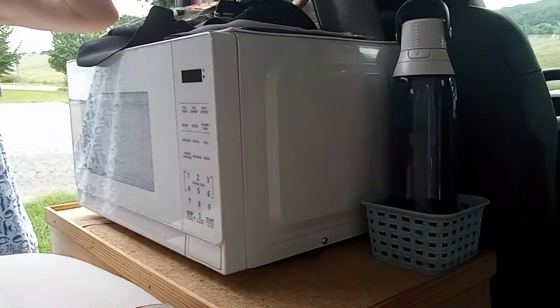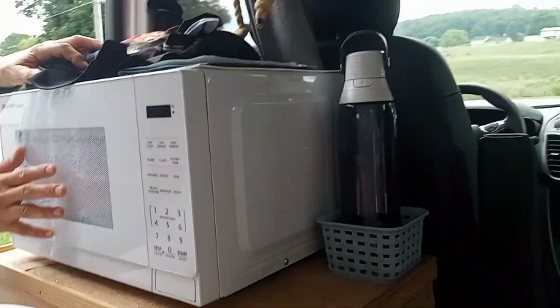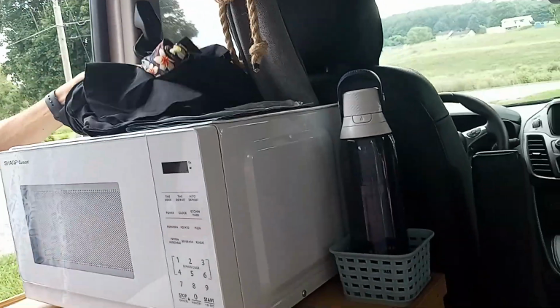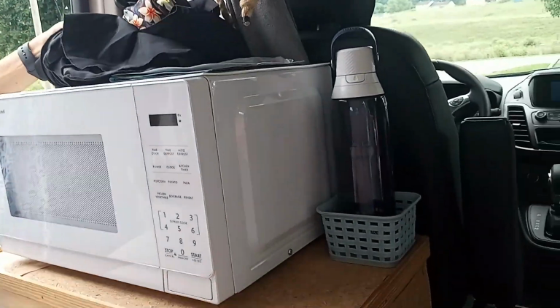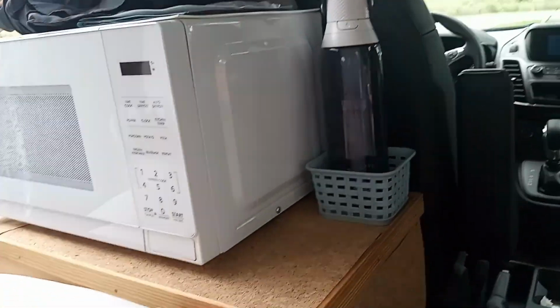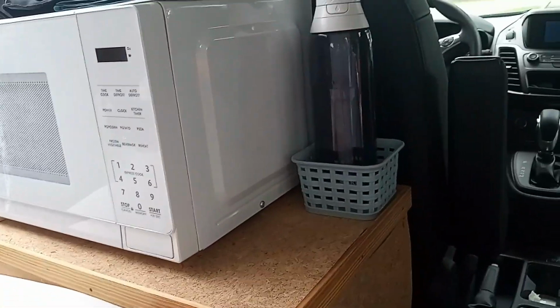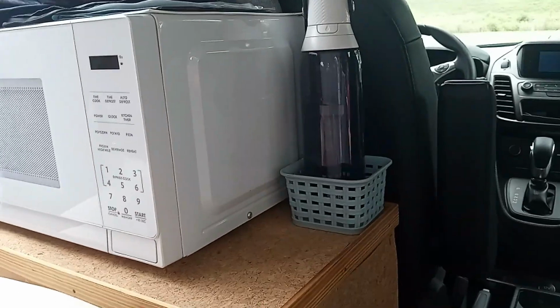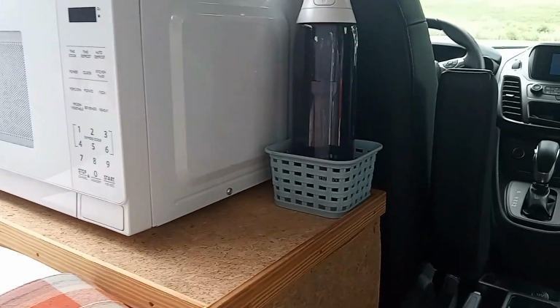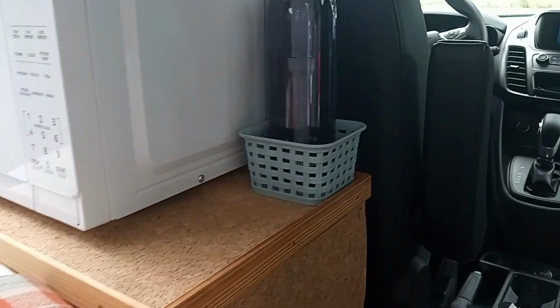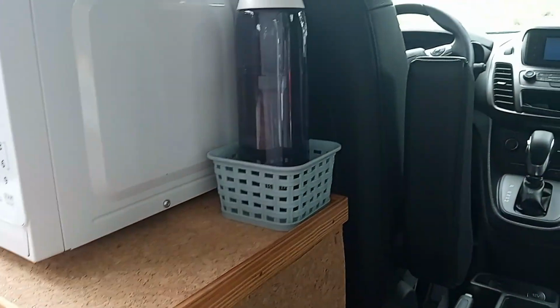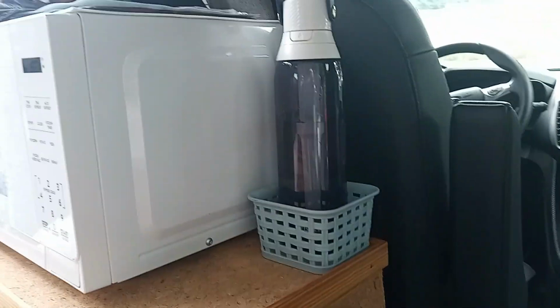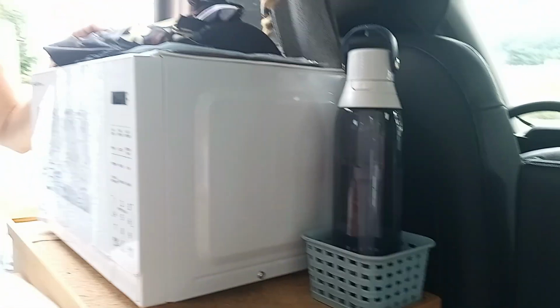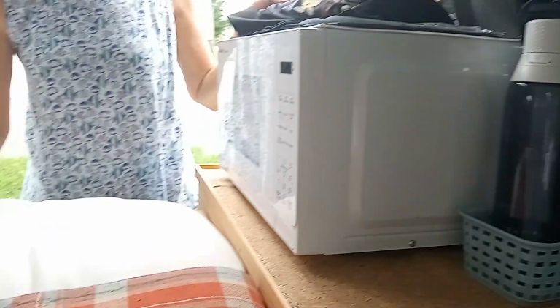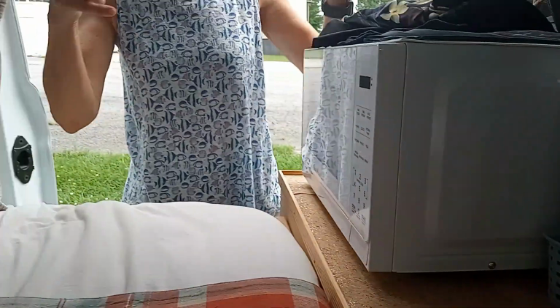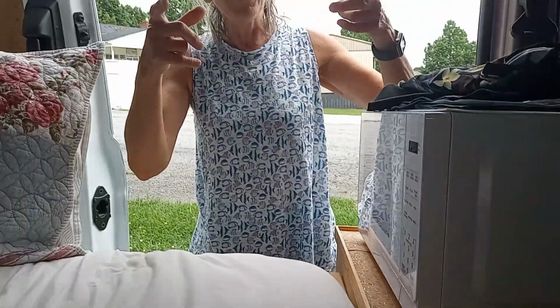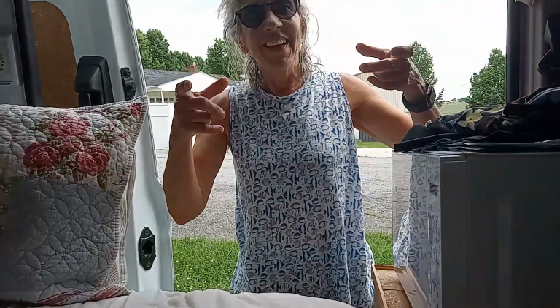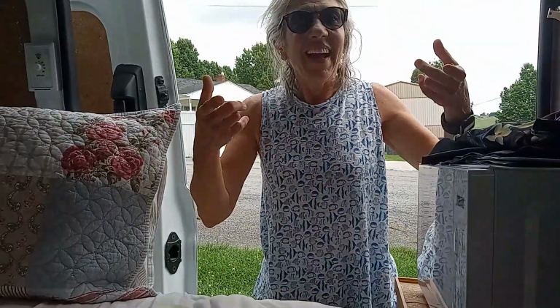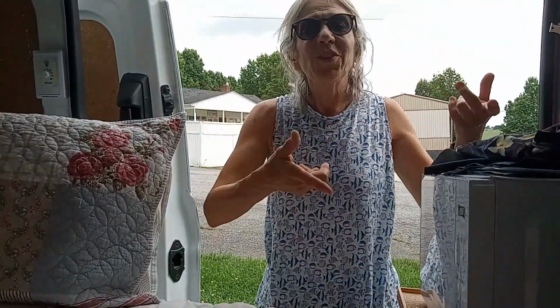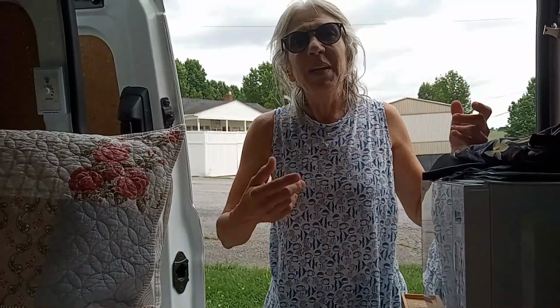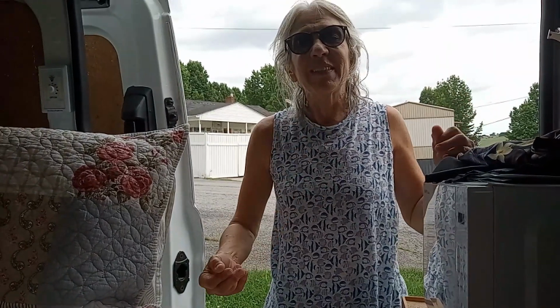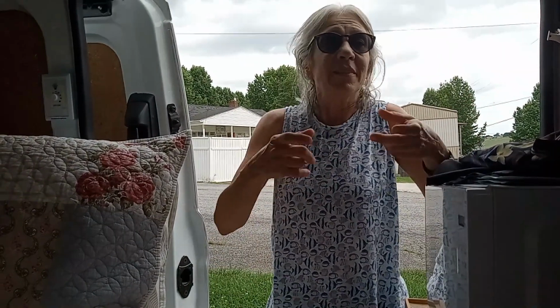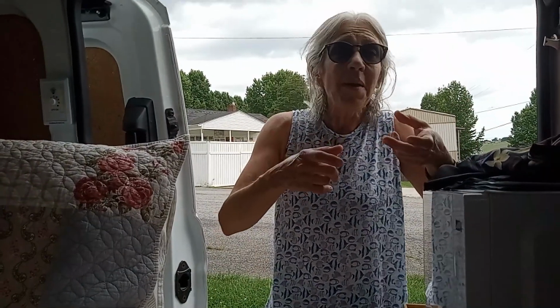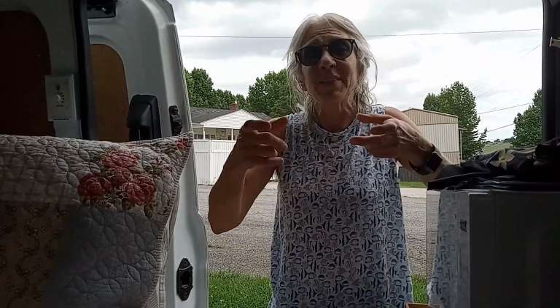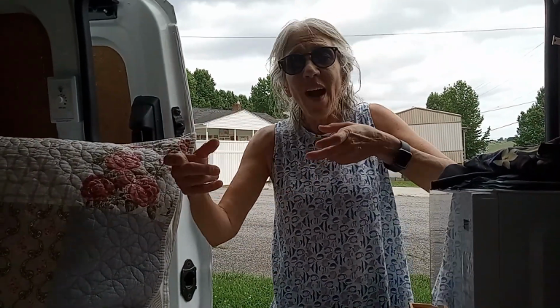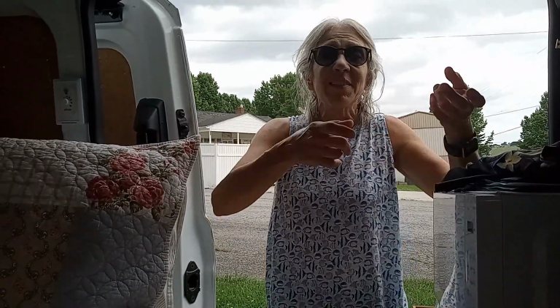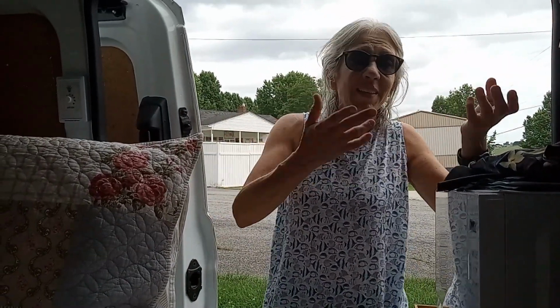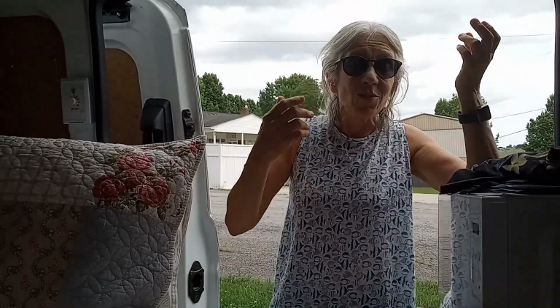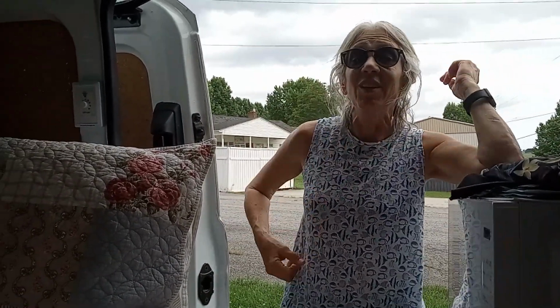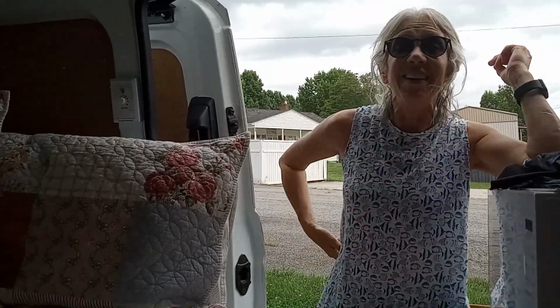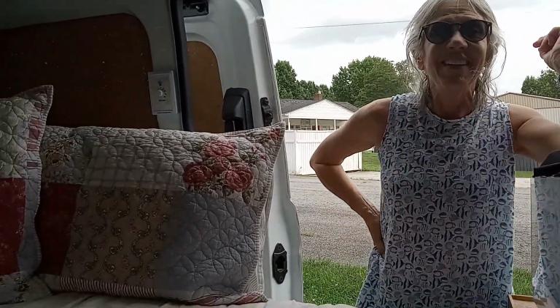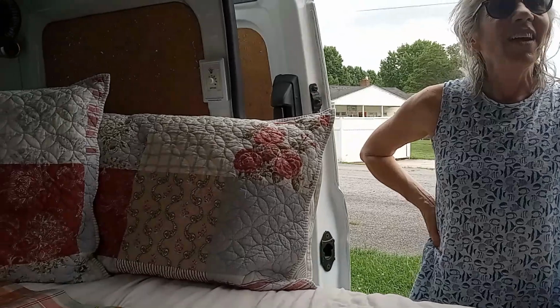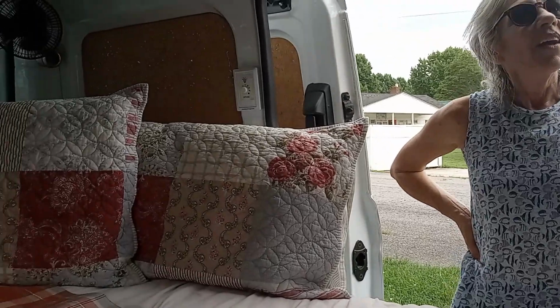I got a really simple microwave, because sometimes Publix has these meals where in two minutes you've got a piece of salmon, some rice, and some vegetables — it's really good.